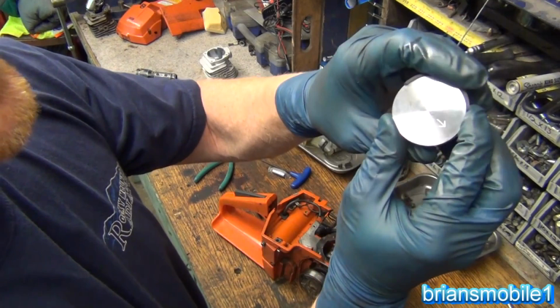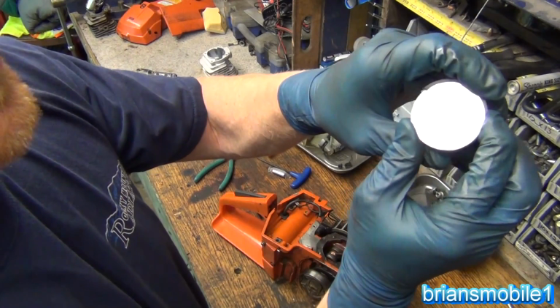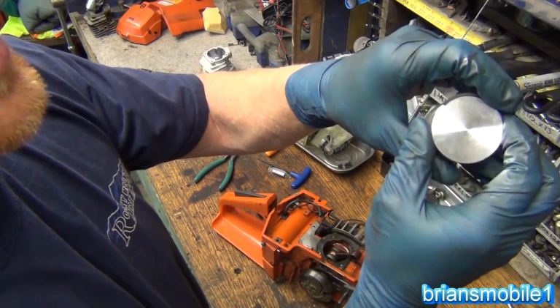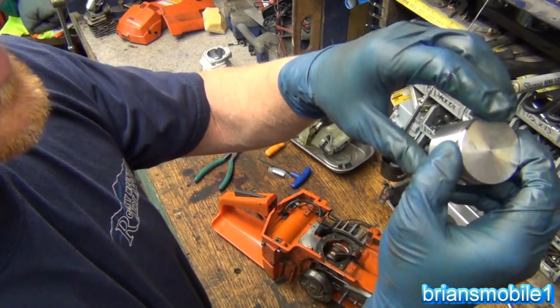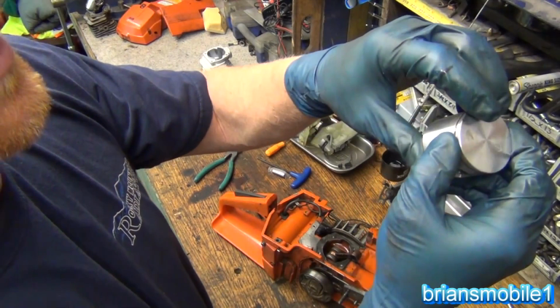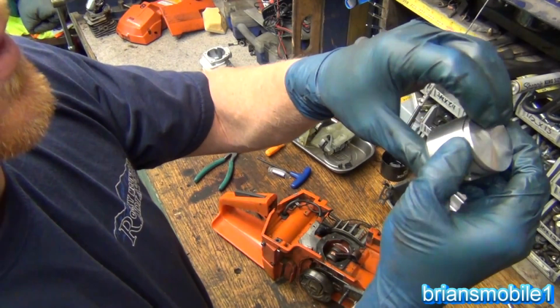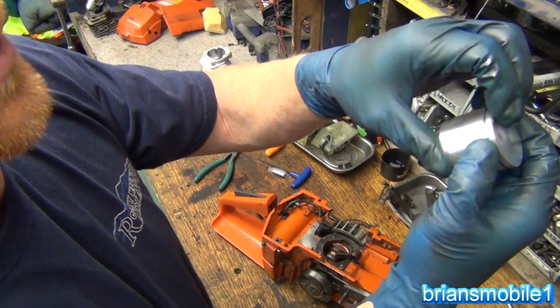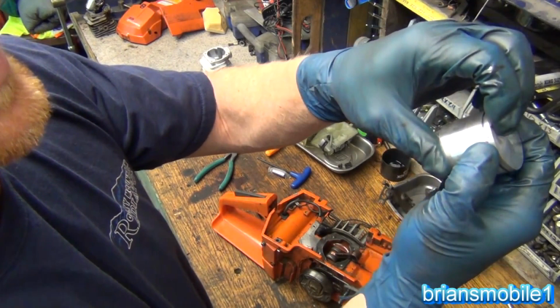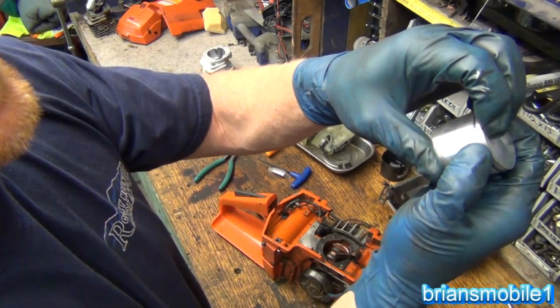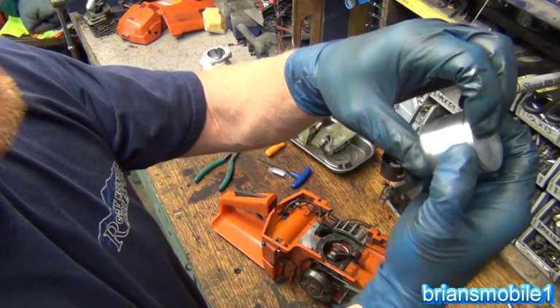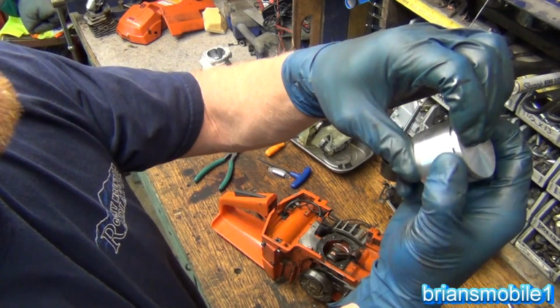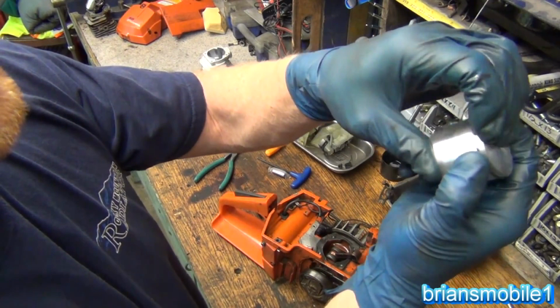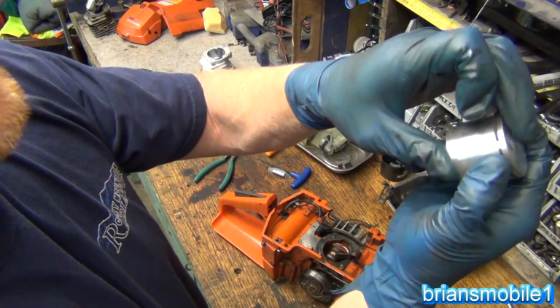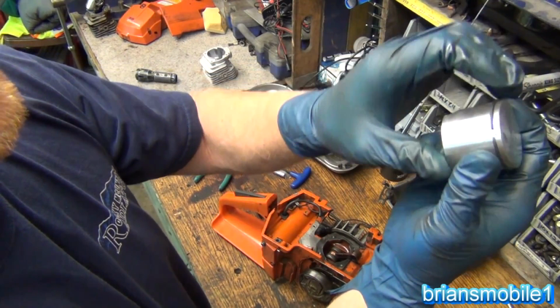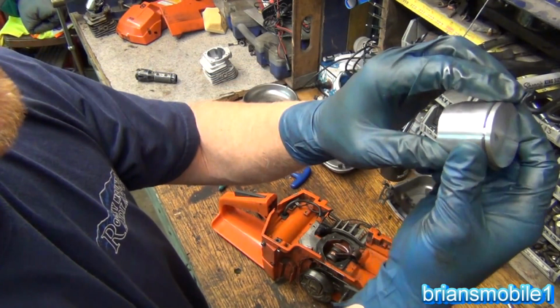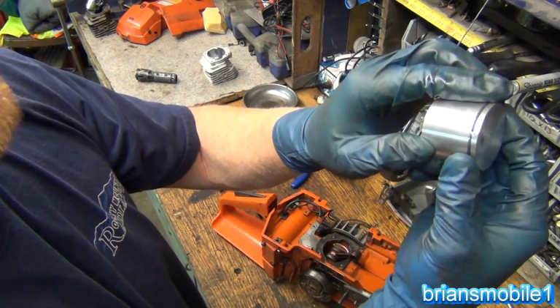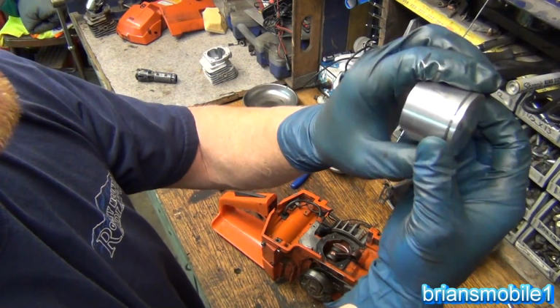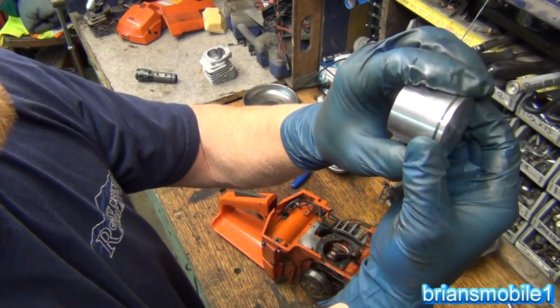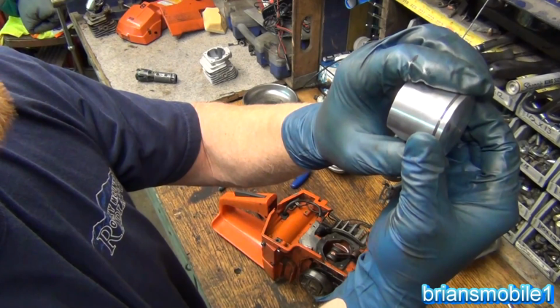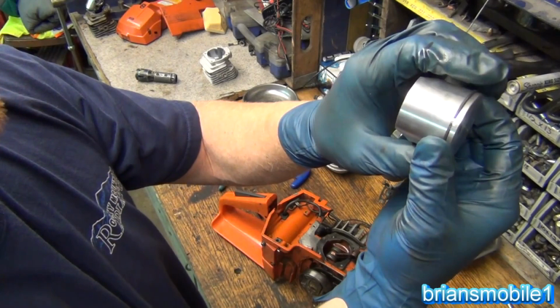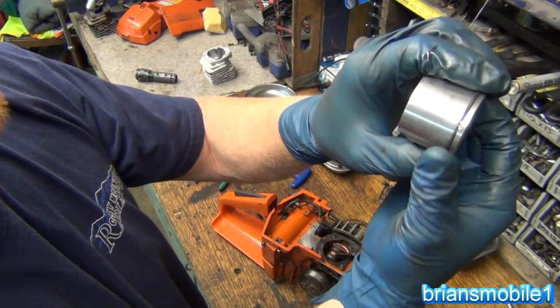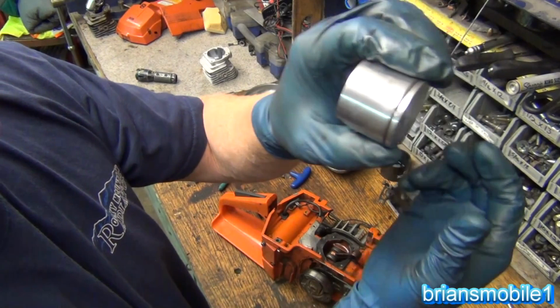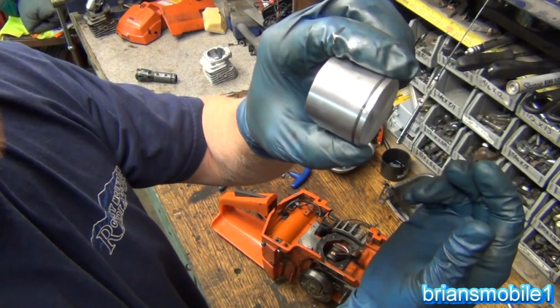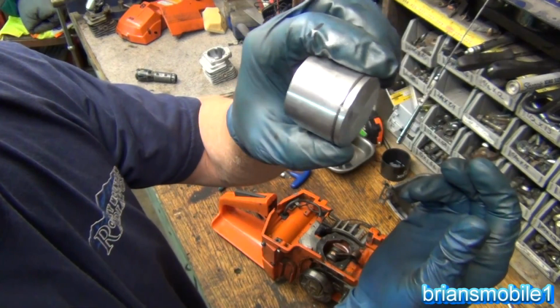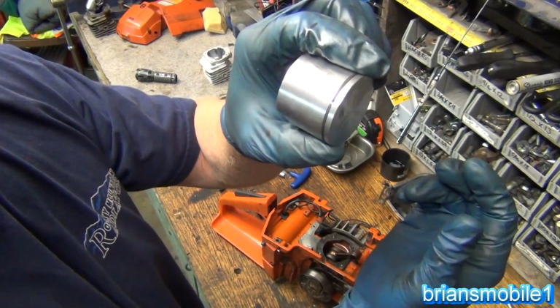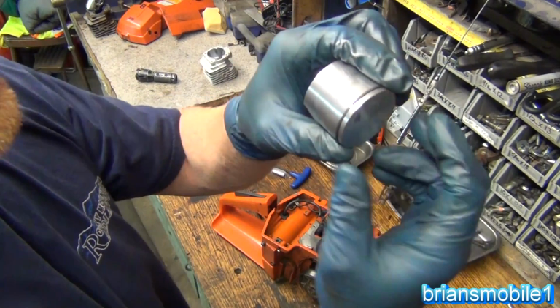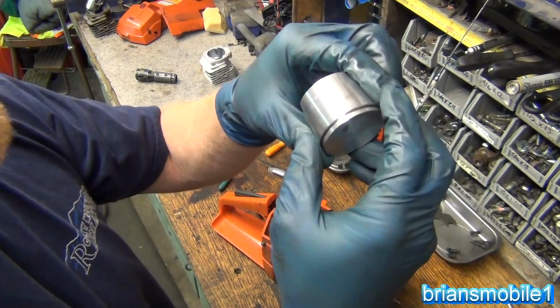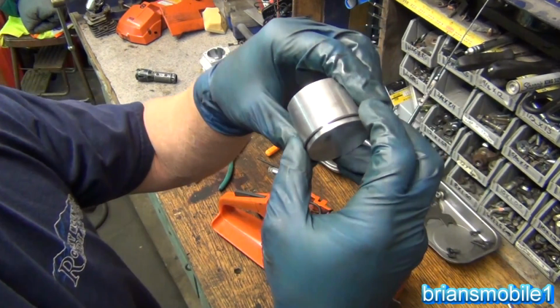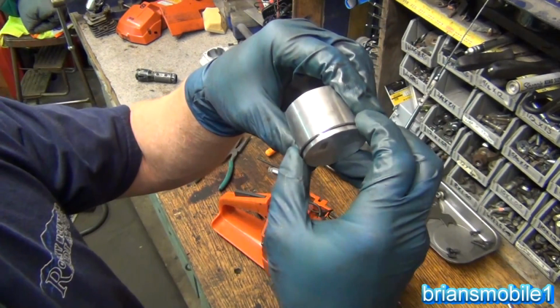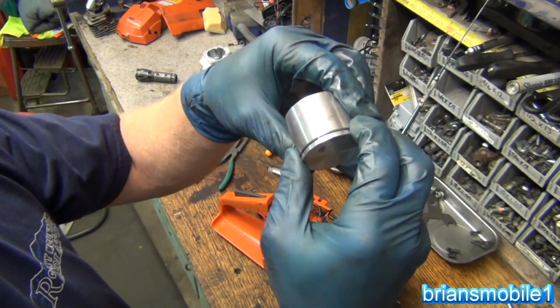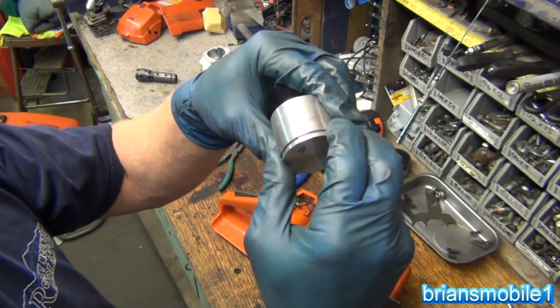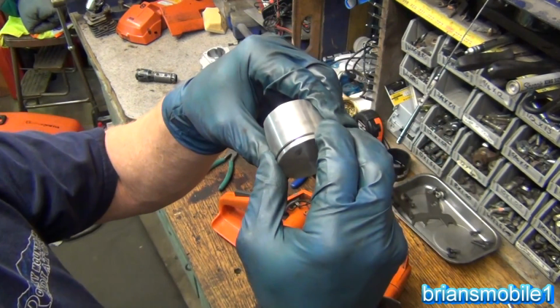I'm pushing it down into the hole. You get to the end and there's just a little bit of stretch, so it doesn't stretch out the piston ring hardly at all. It works really great.